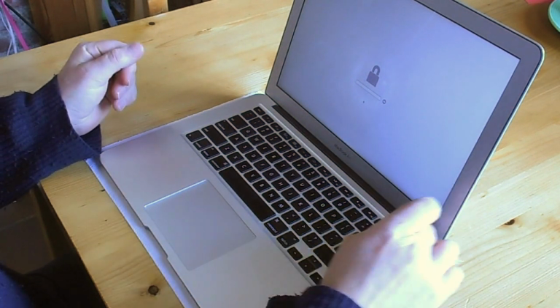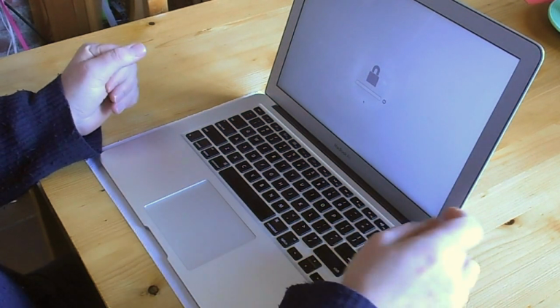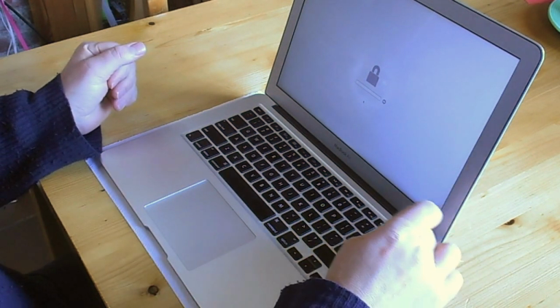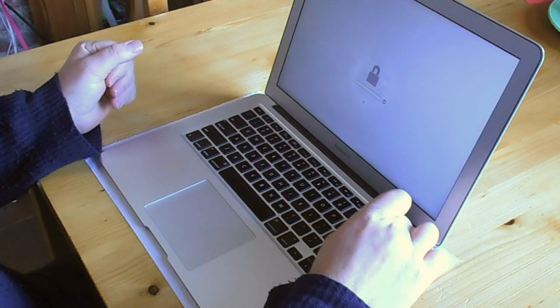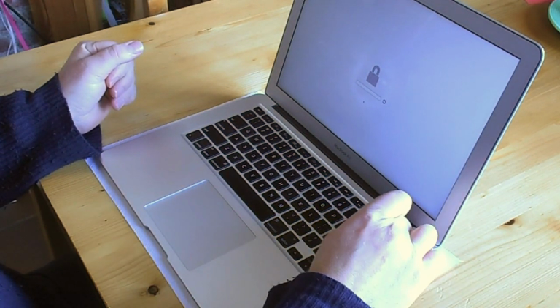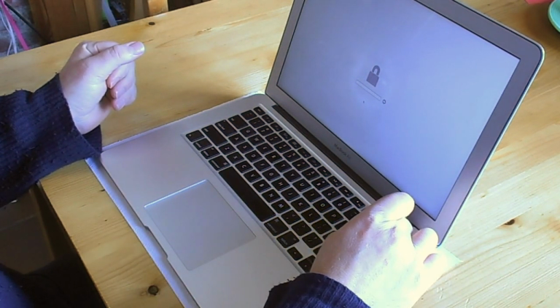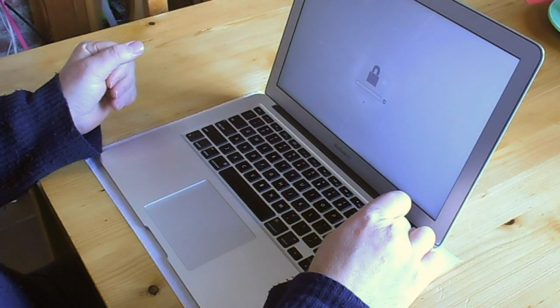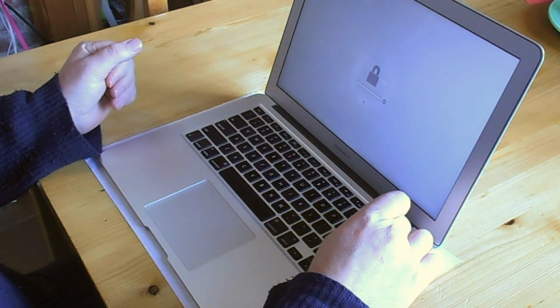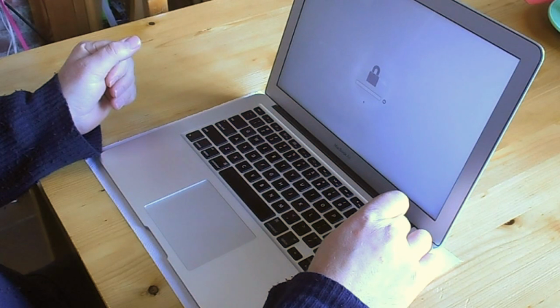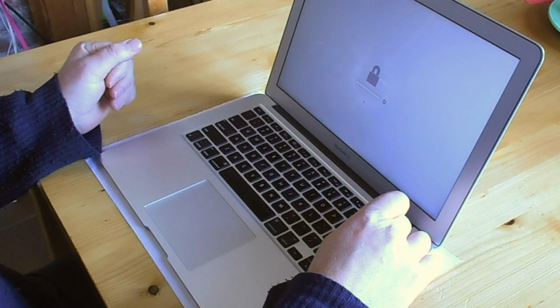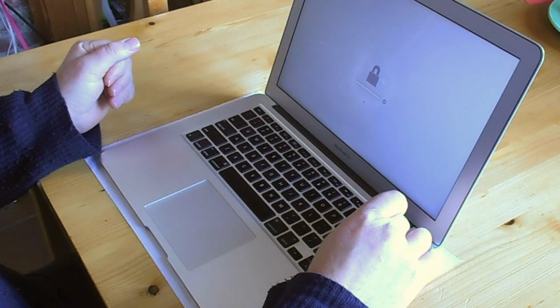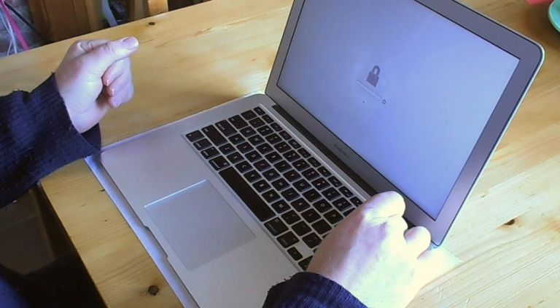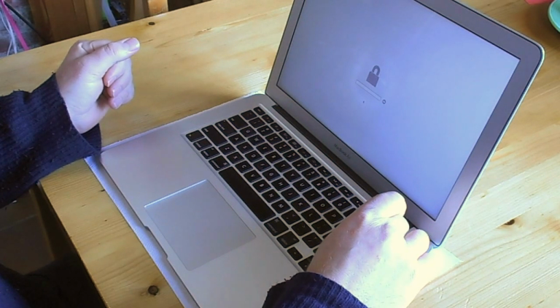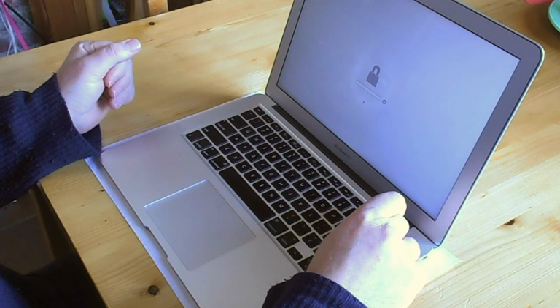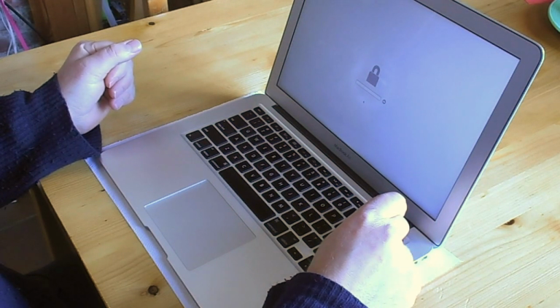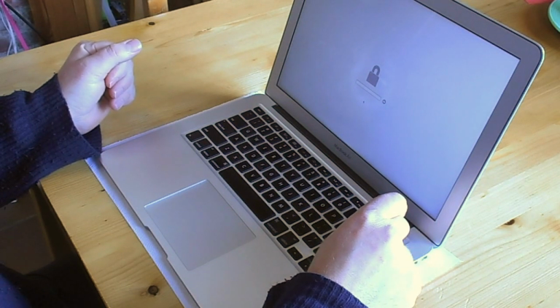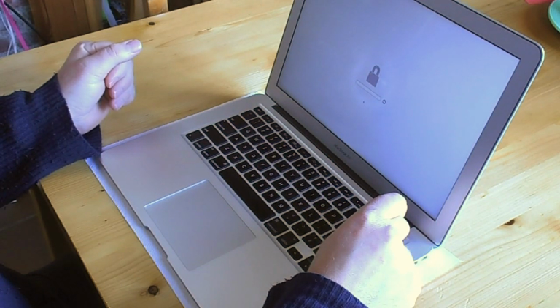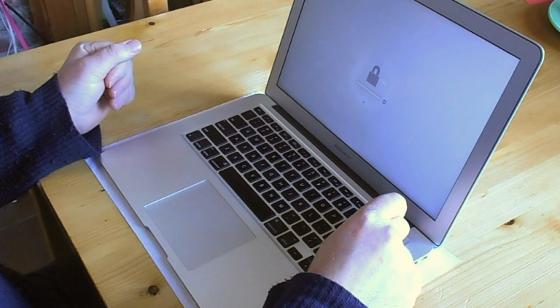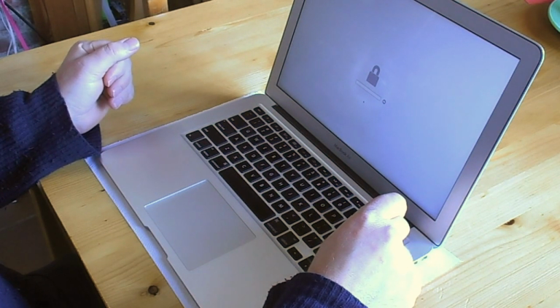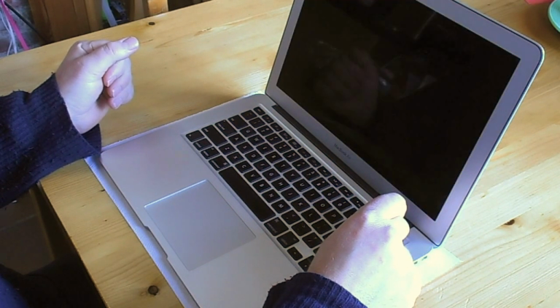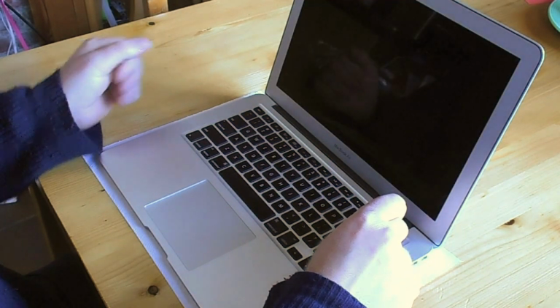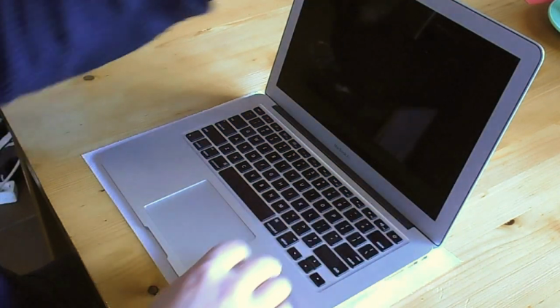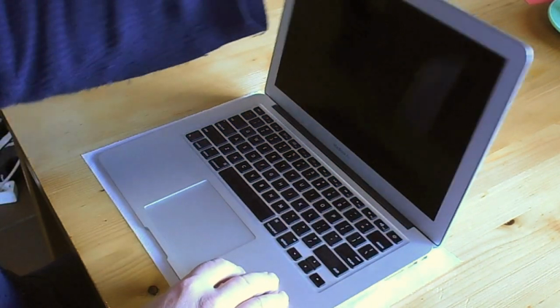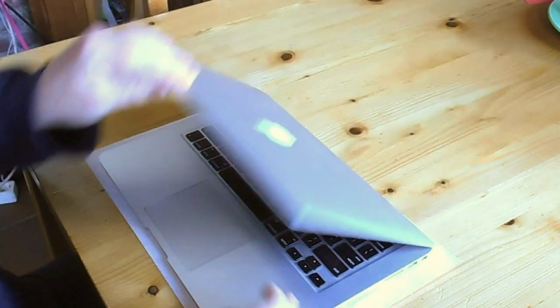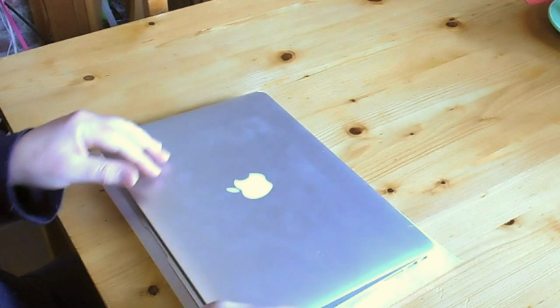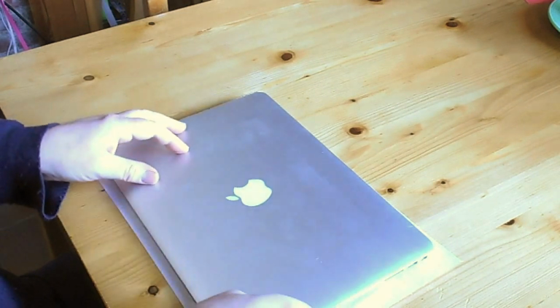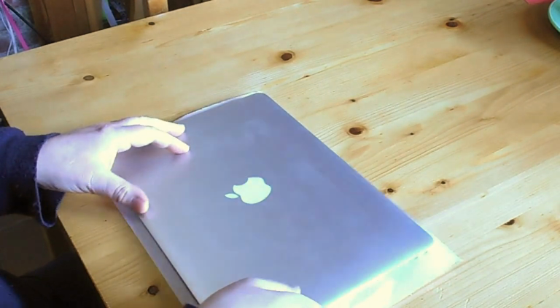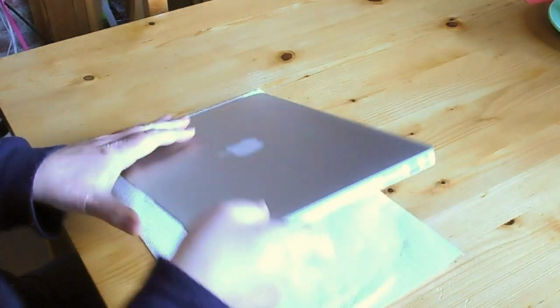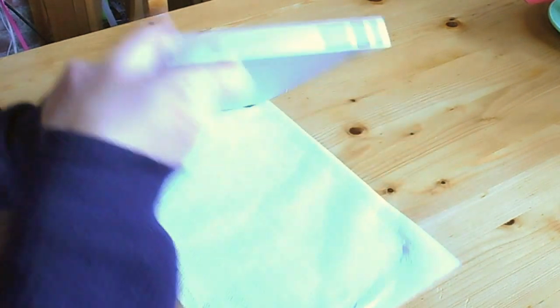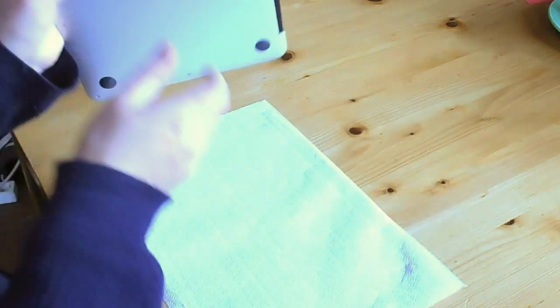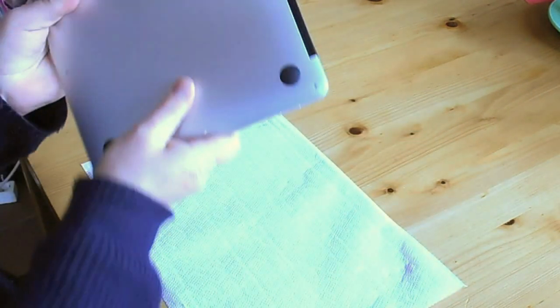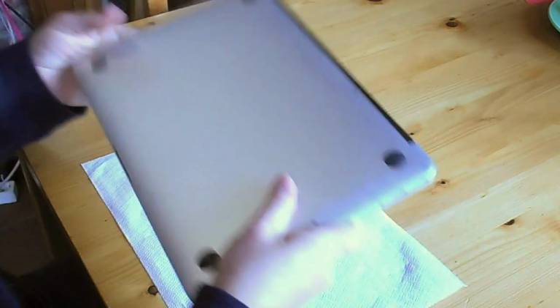Step one is we turn off the machine. And we take off the cover.